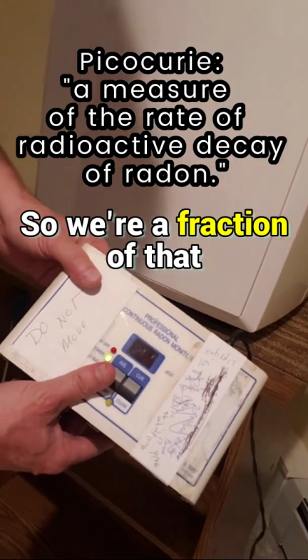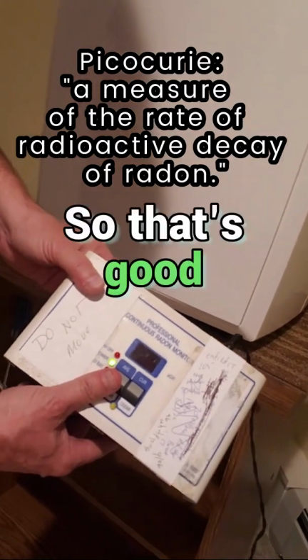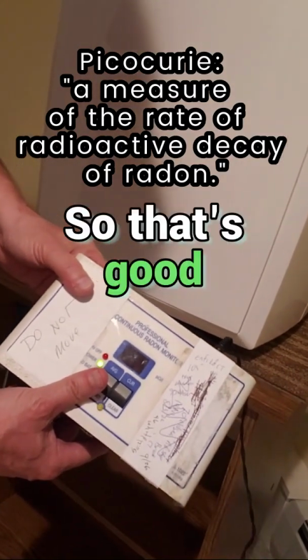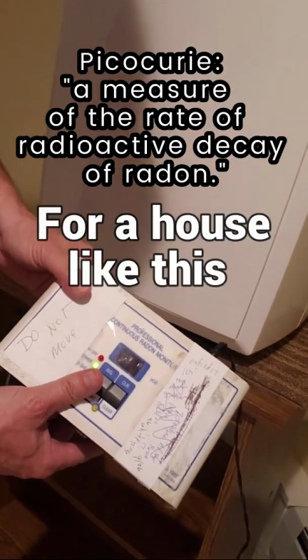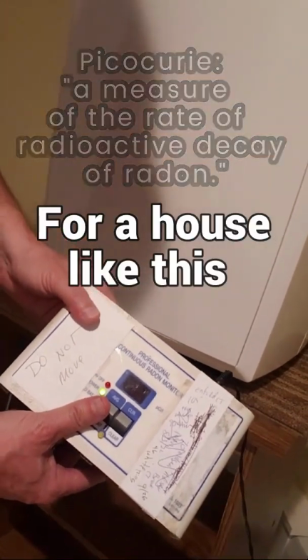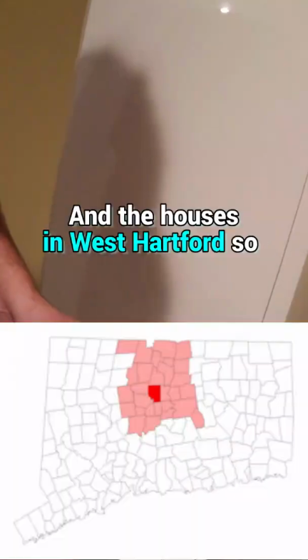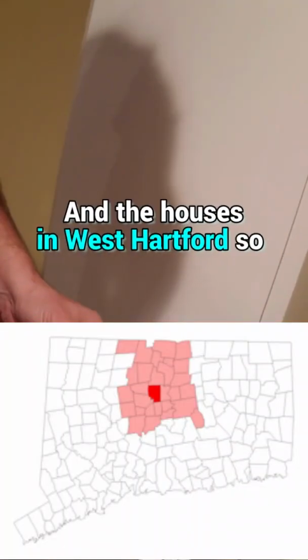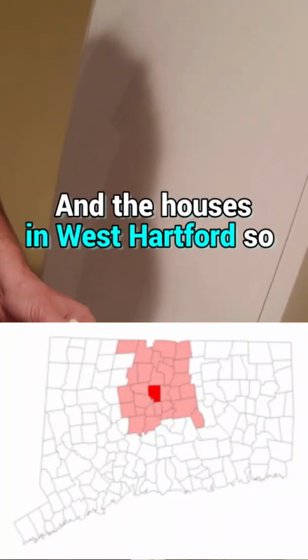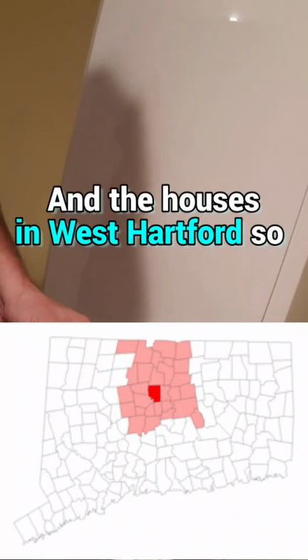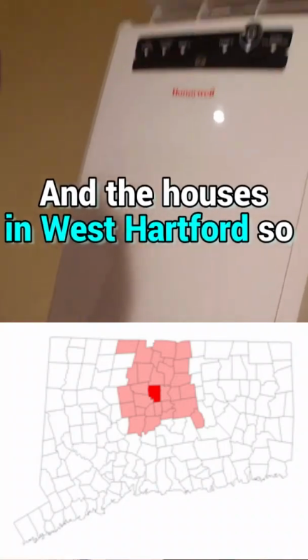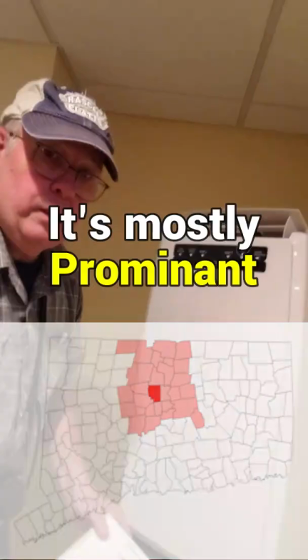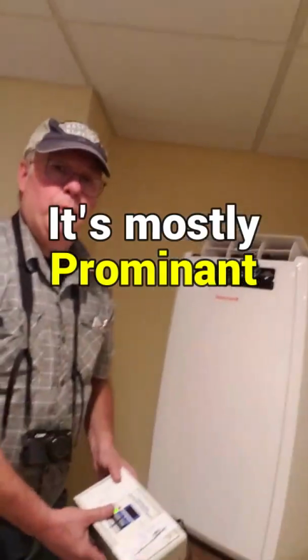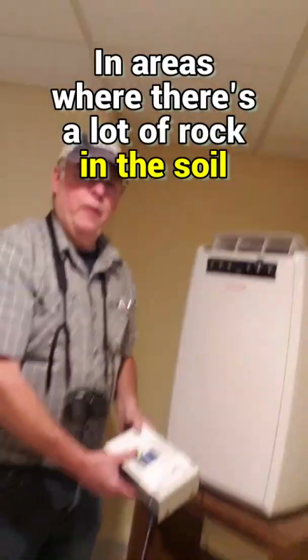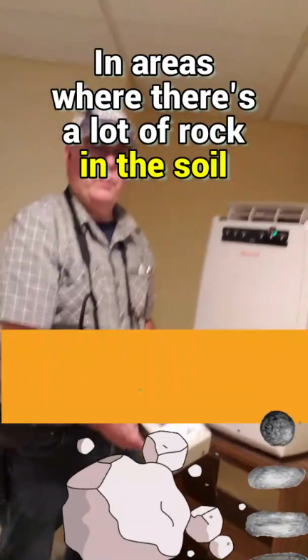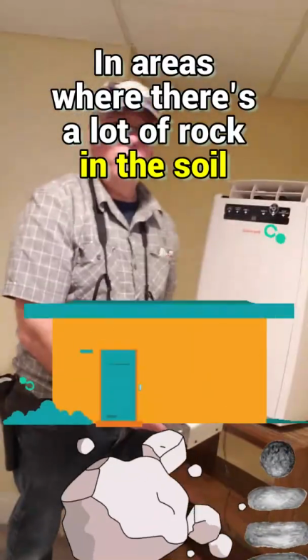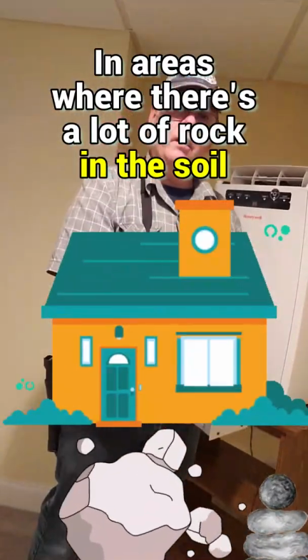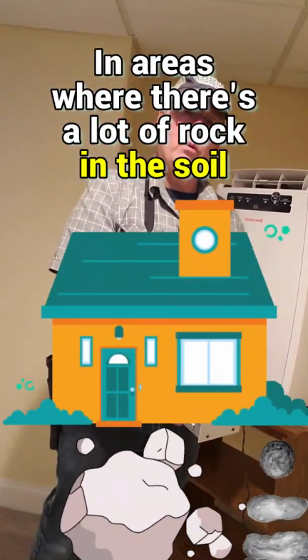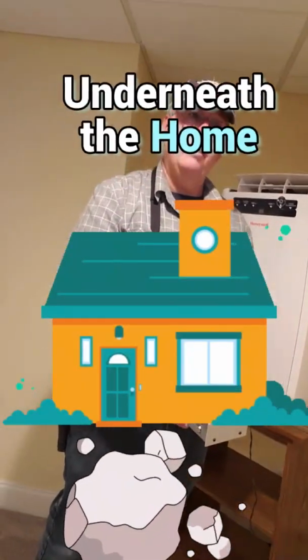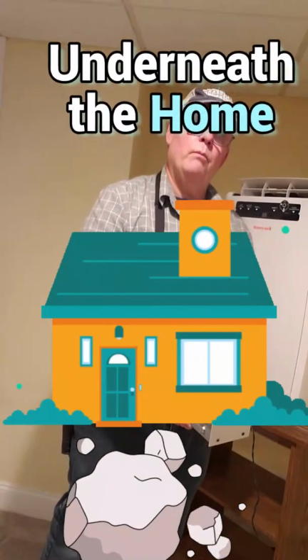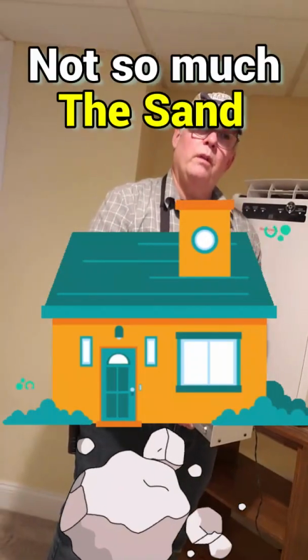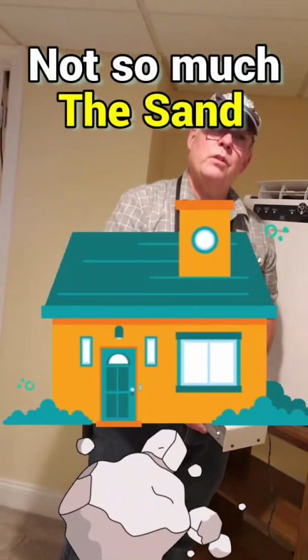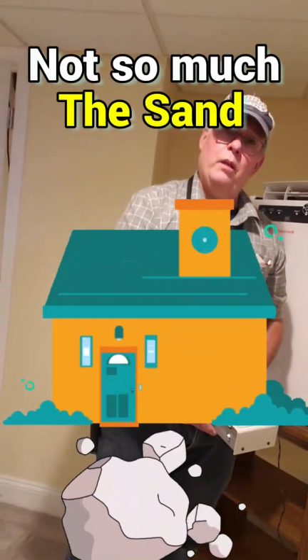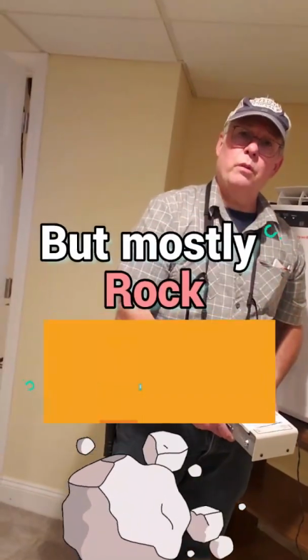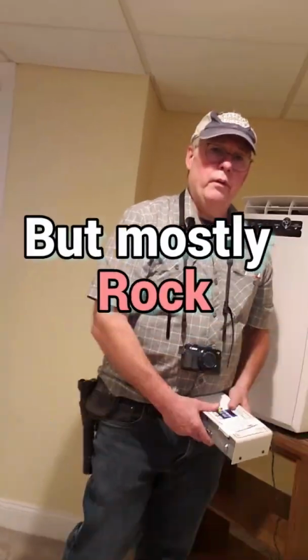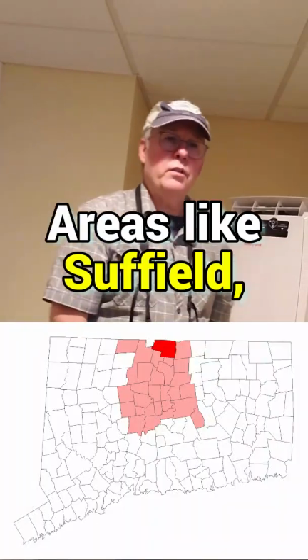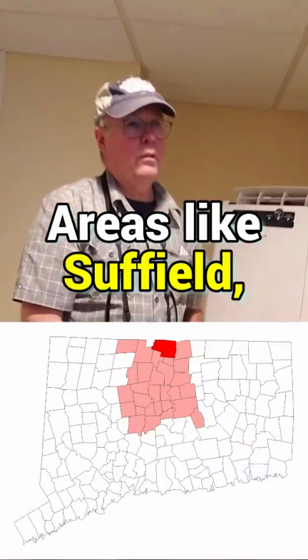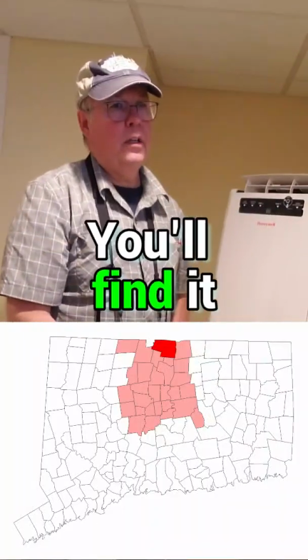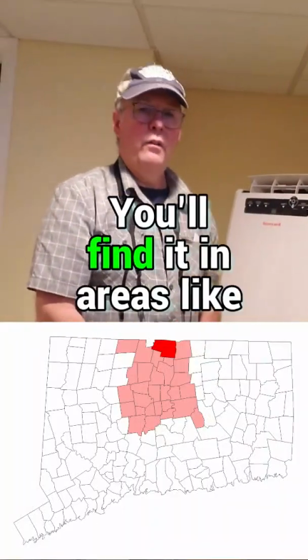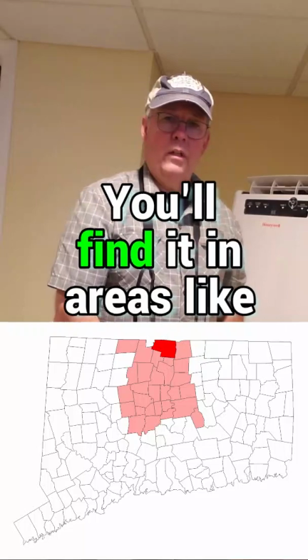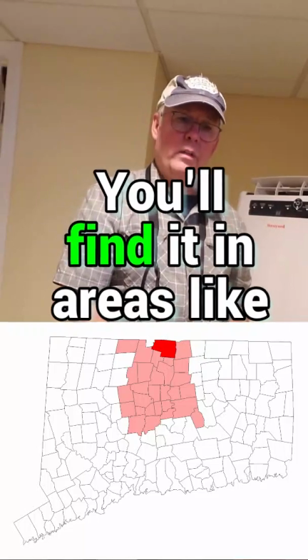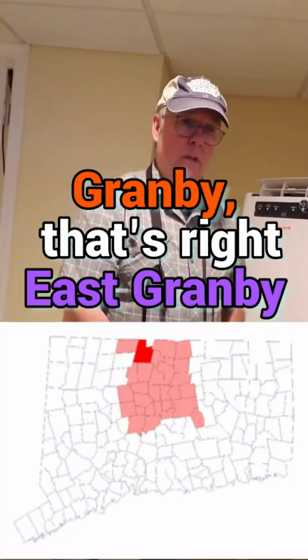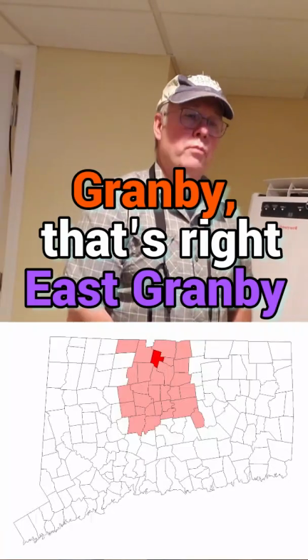The house is in West Hartford, and radon is mostly prominent in areas where there's a lot of rock in the soil underneath the home — not so much sandy areas, but rocky areas like Suffield and Granby, you'll find it there.